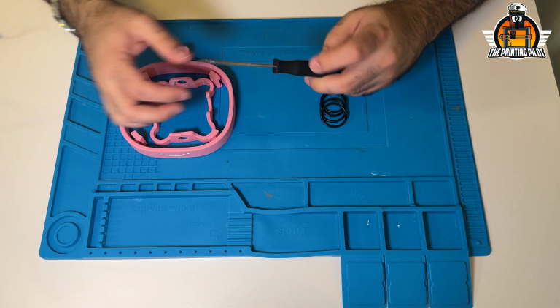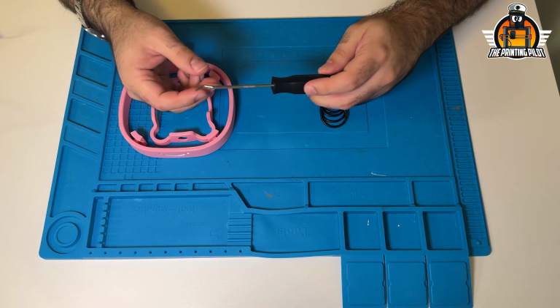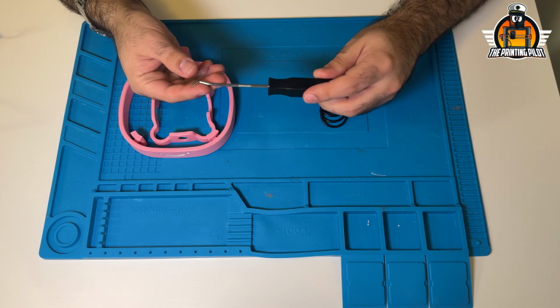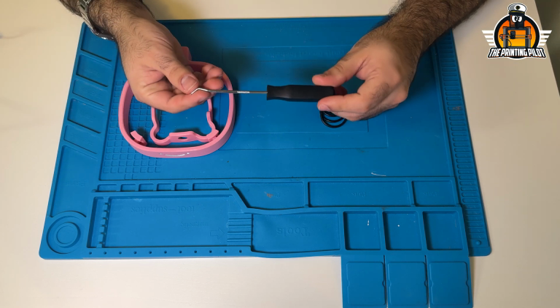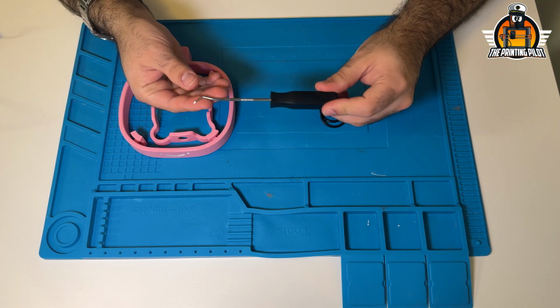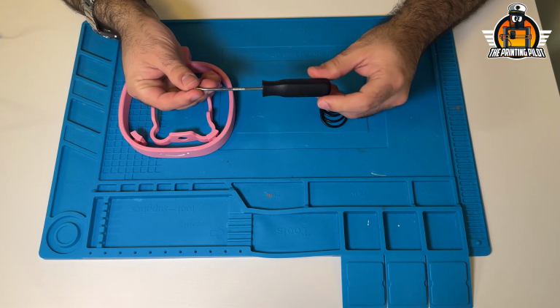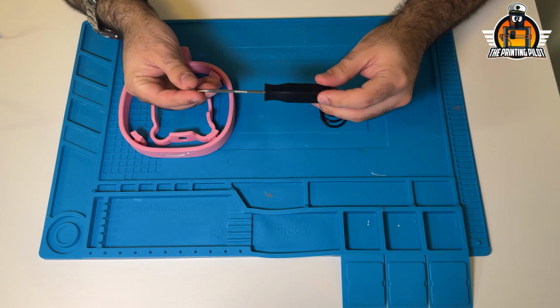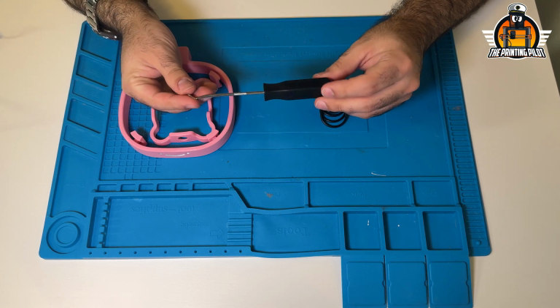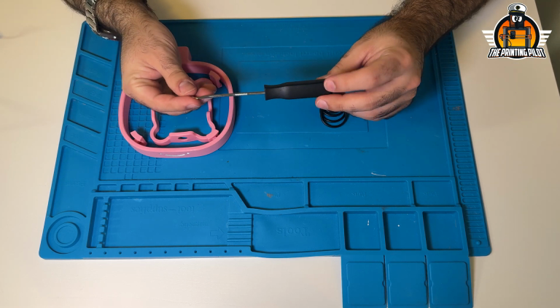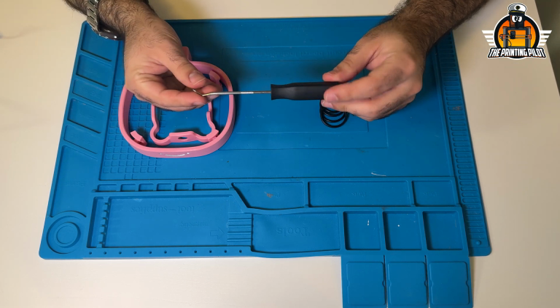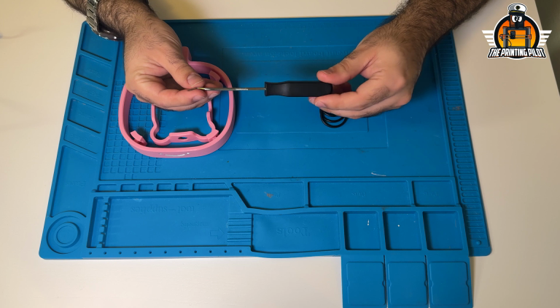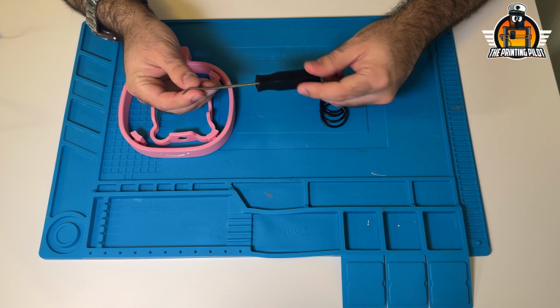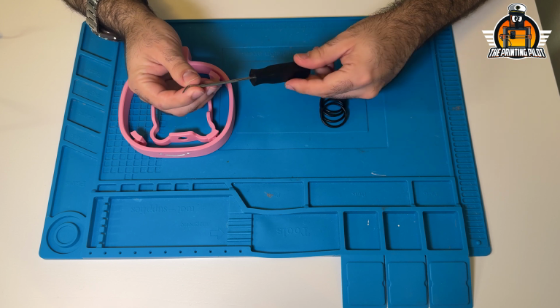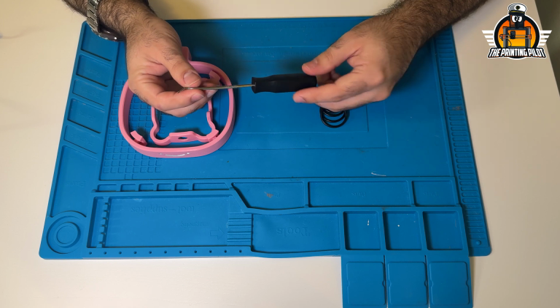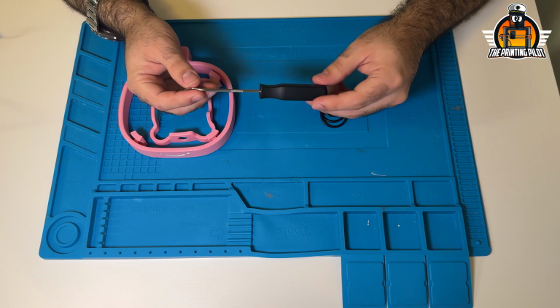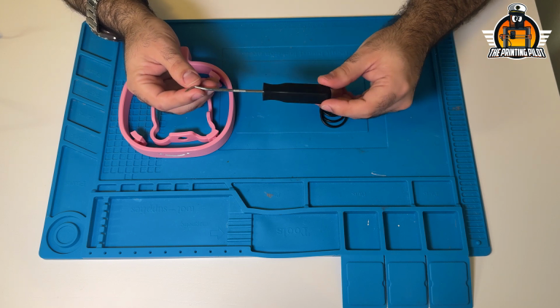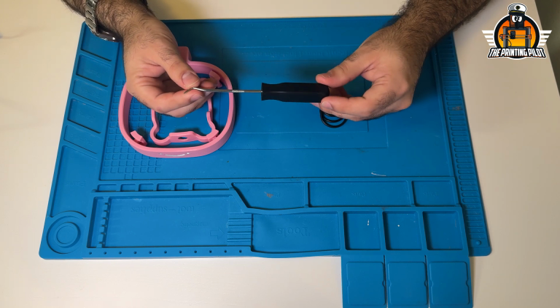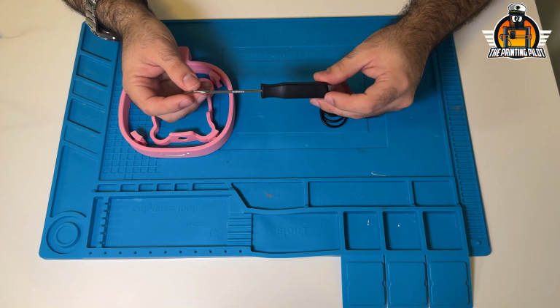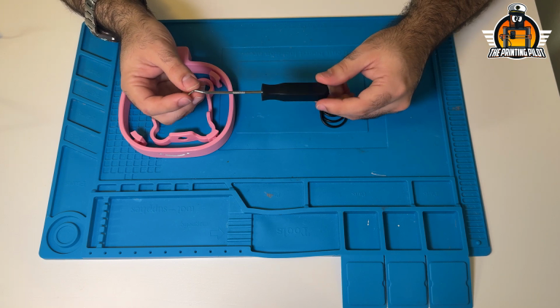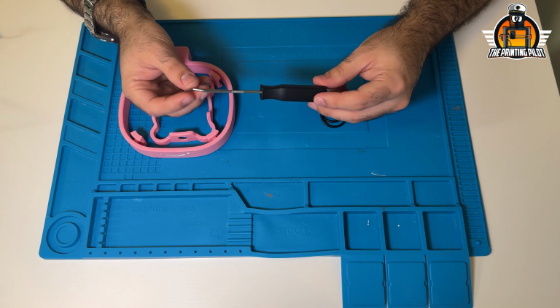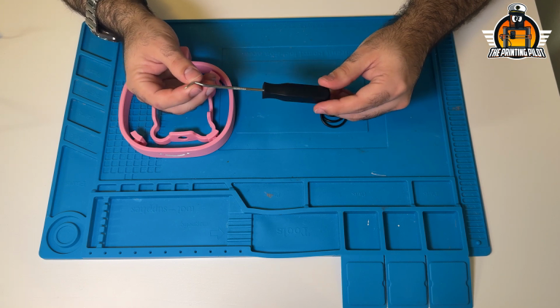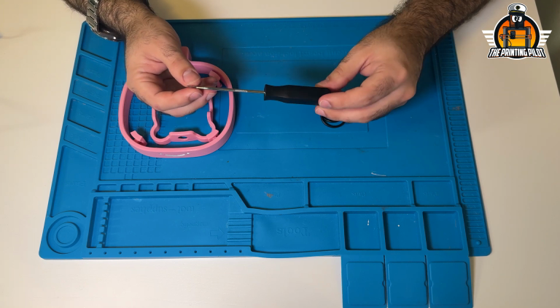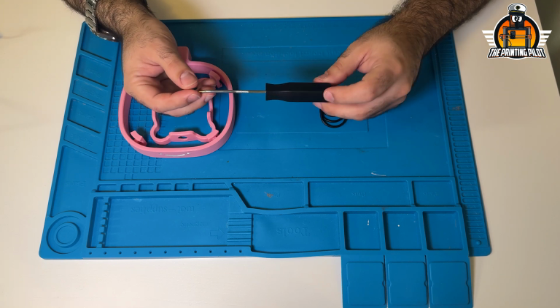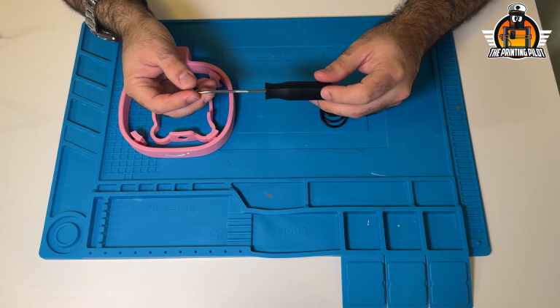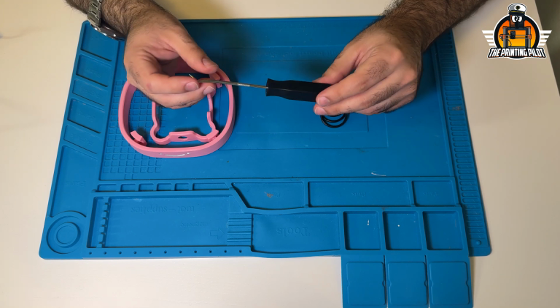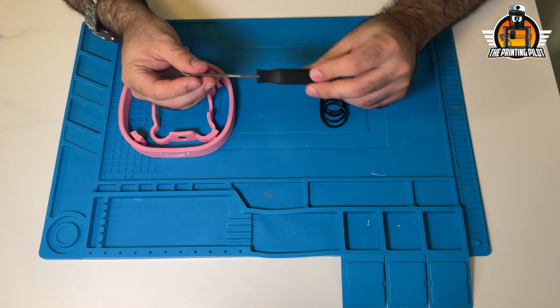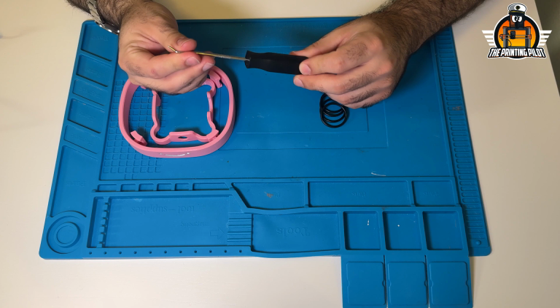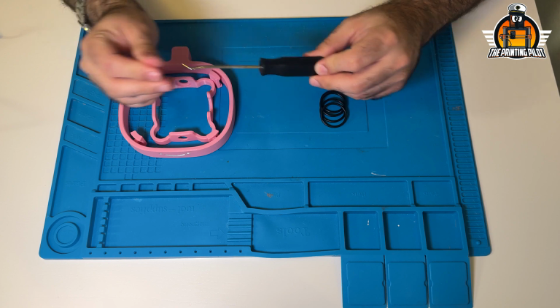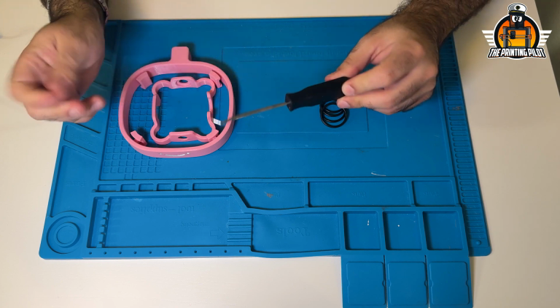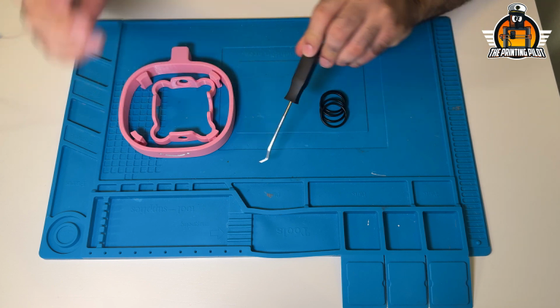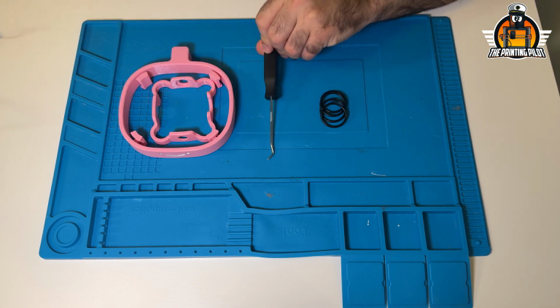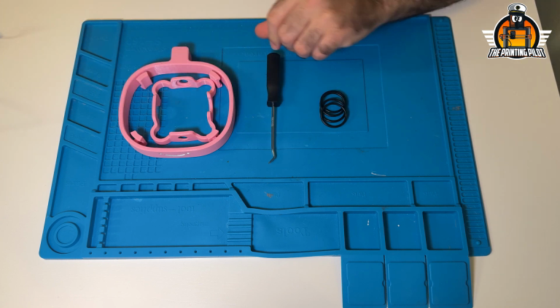I'm also going to use an O-ring tool. You don't have to use it — they're very cheap — but it will help a lot when assembling everything.